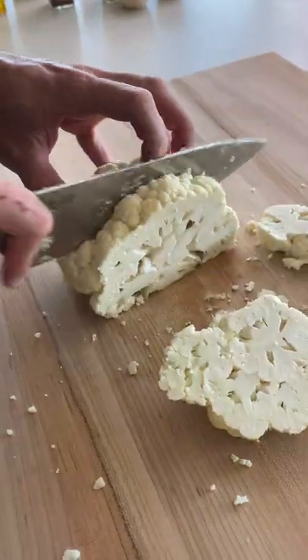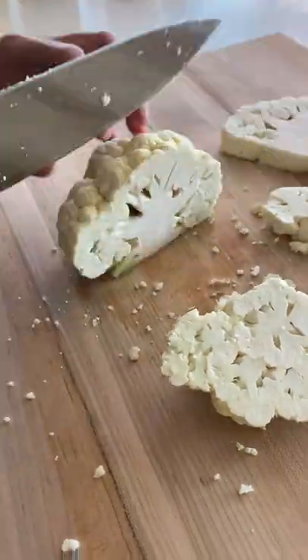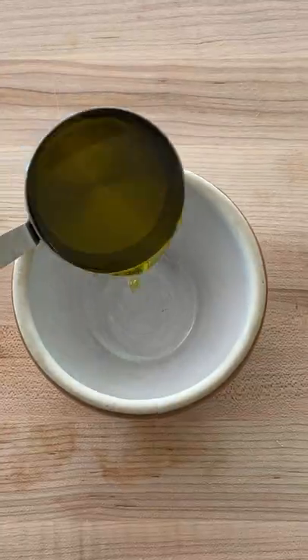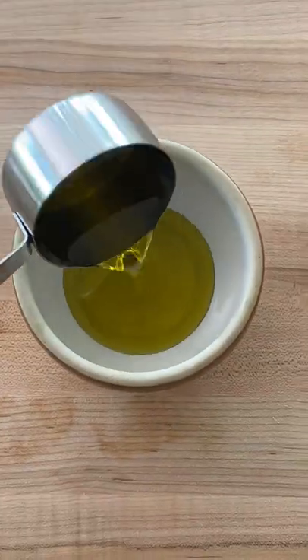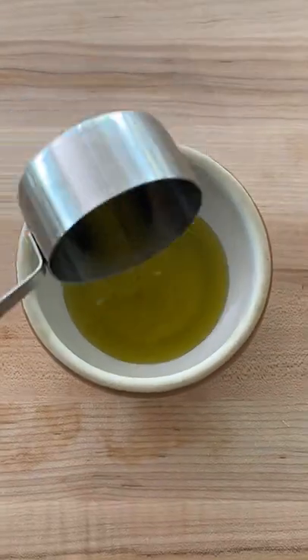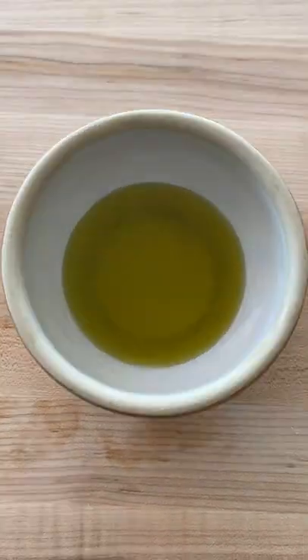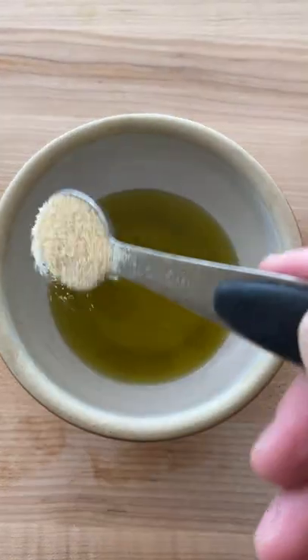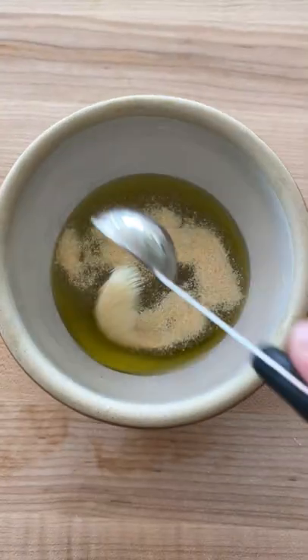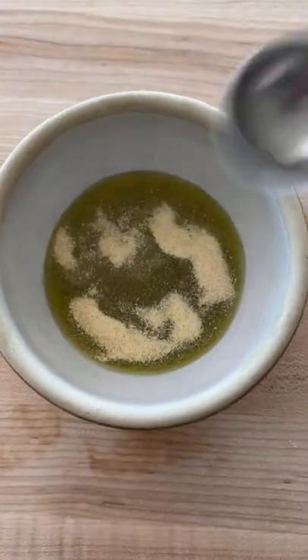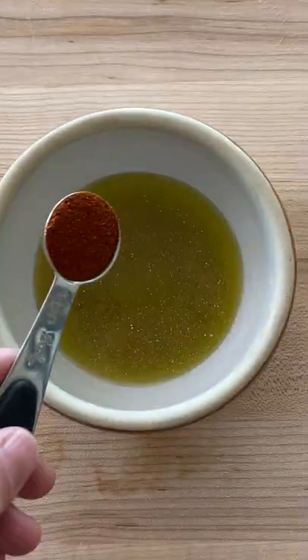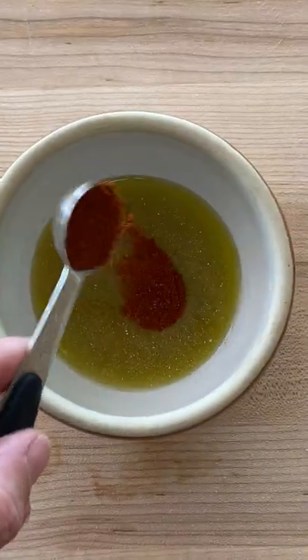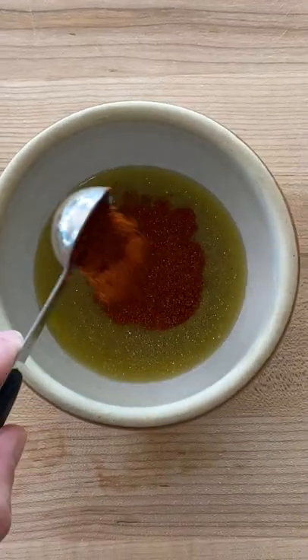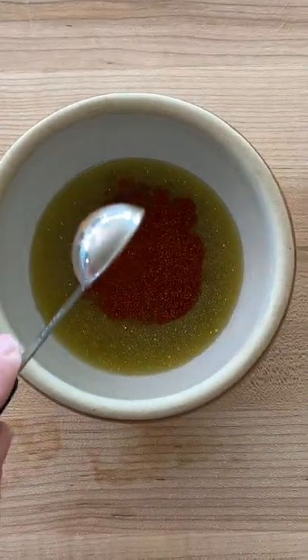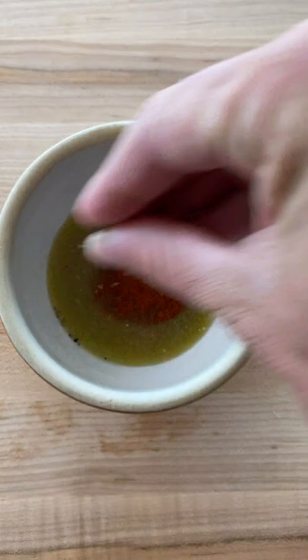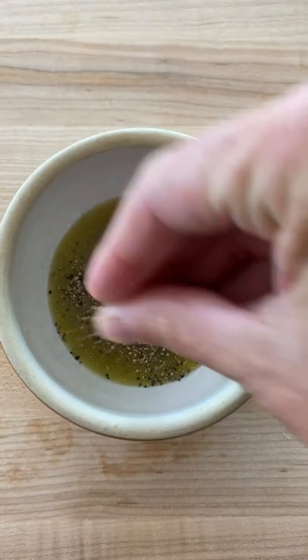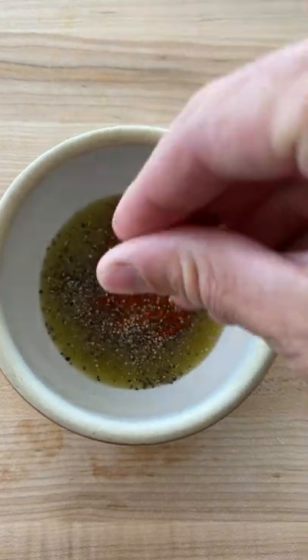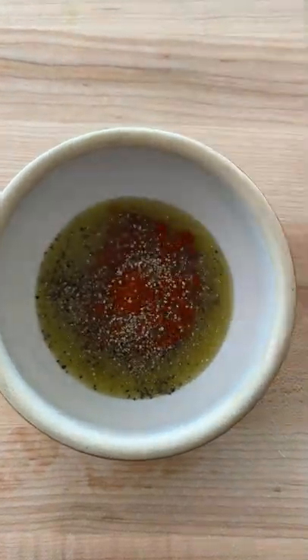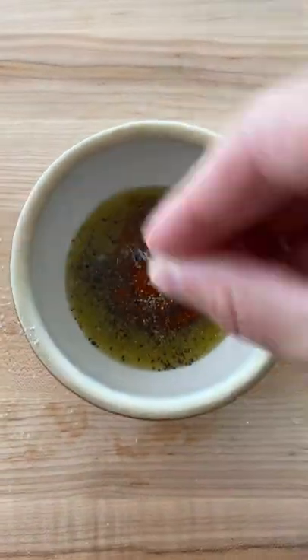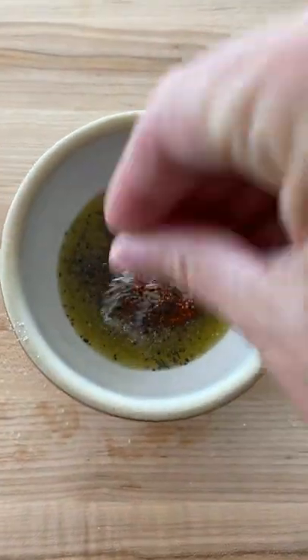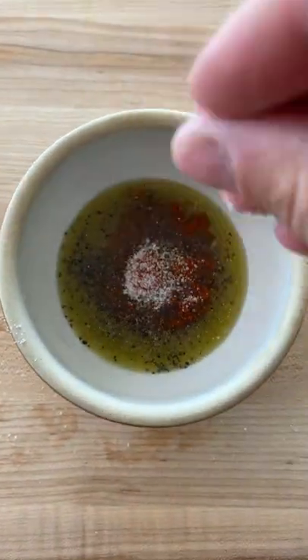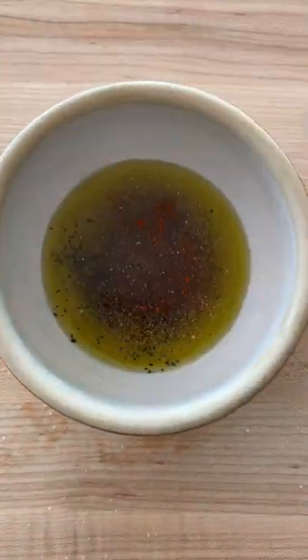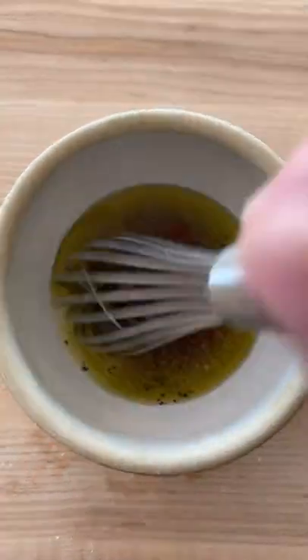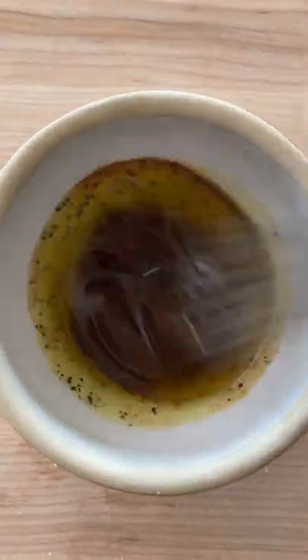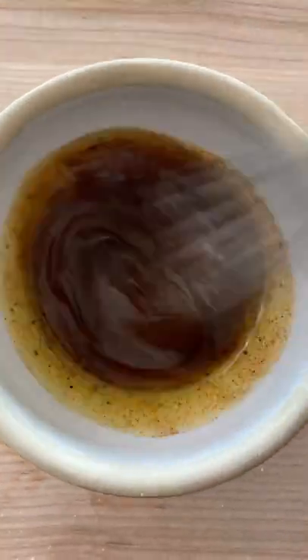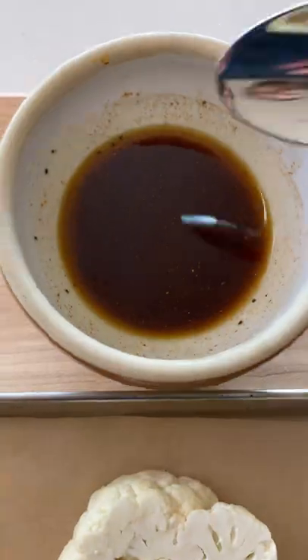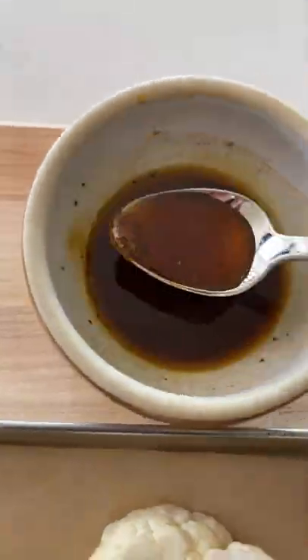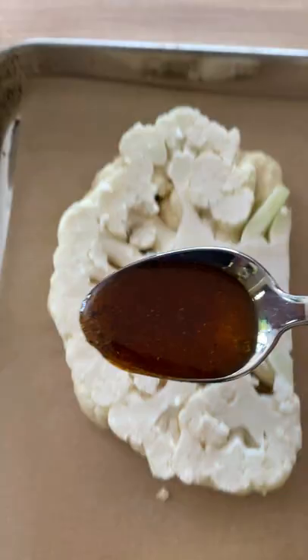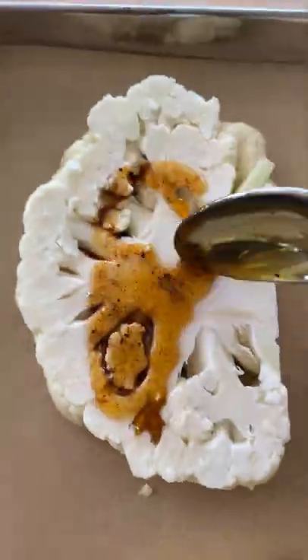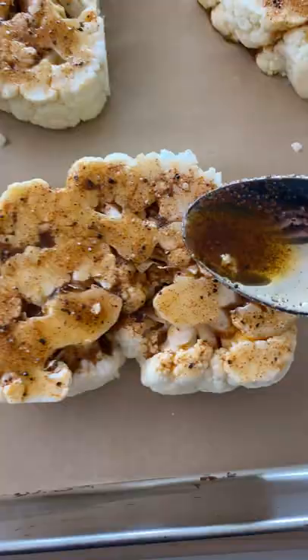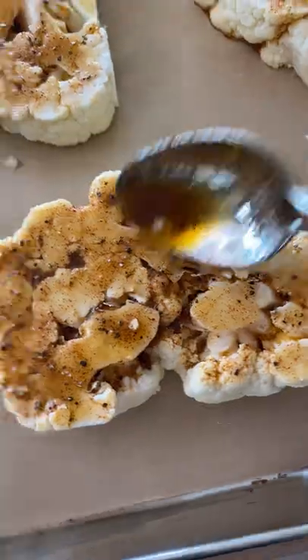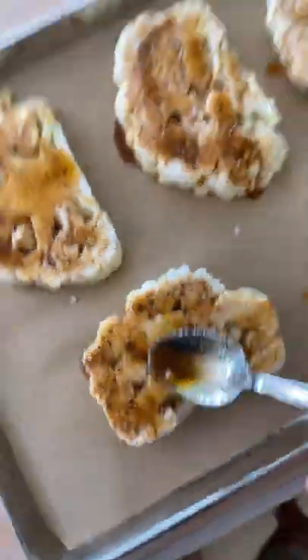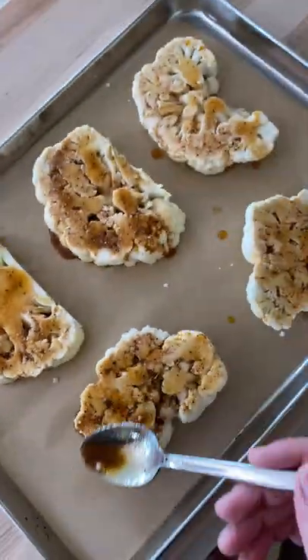Start by cutting the cauliflower into thick pieces, then create a marinade using olive oil, paprika, garlic powder, and salt and pepper. Whisk it together and then drizzle over the cauliflower steaks.